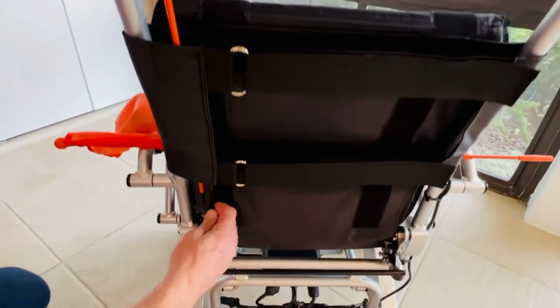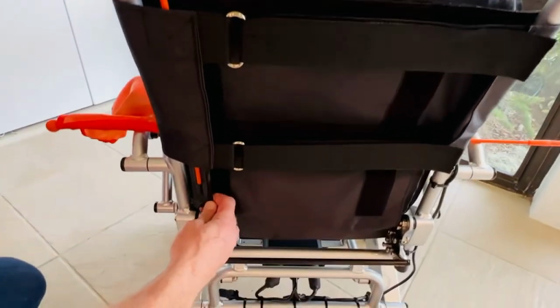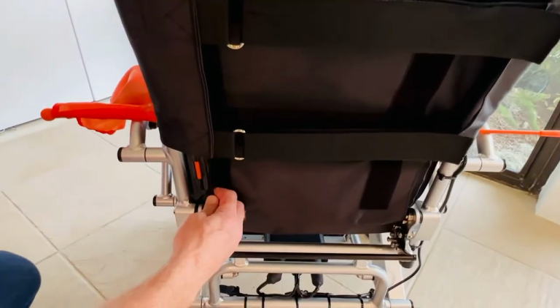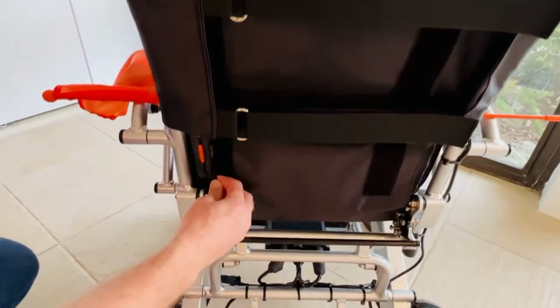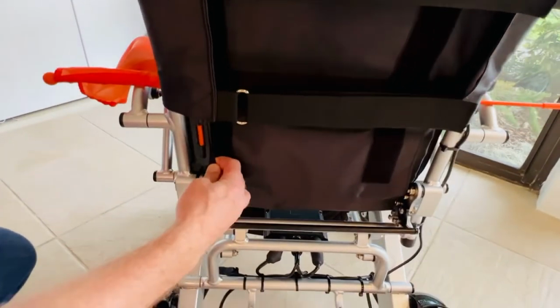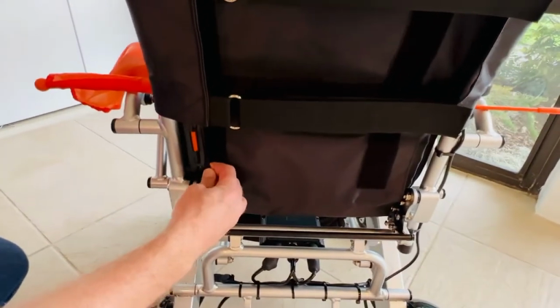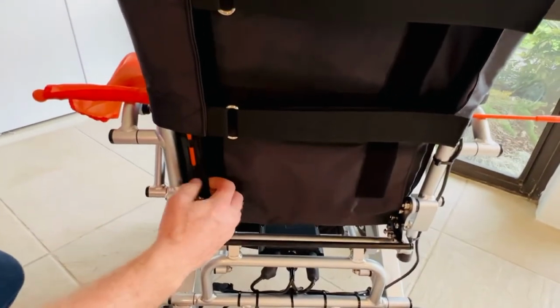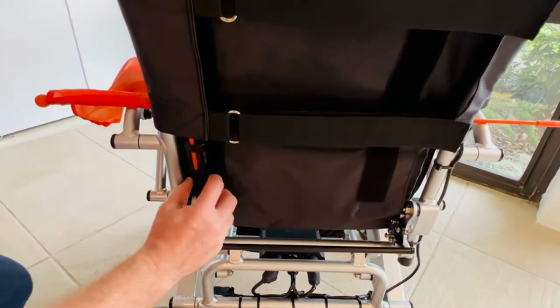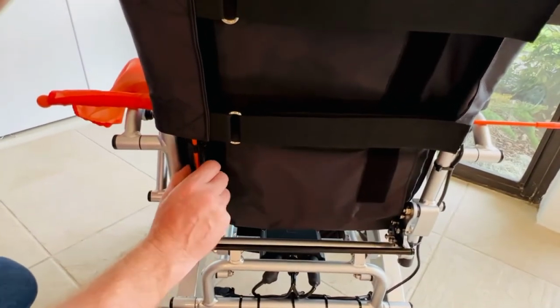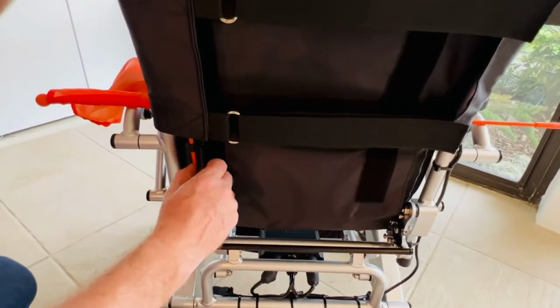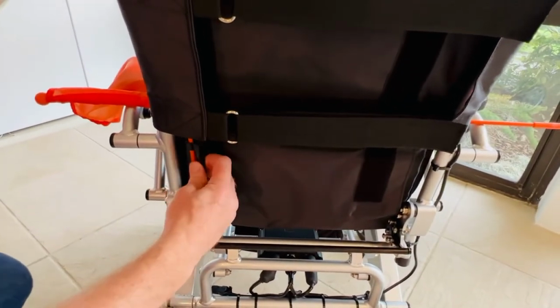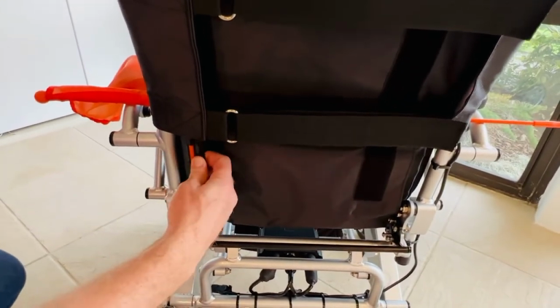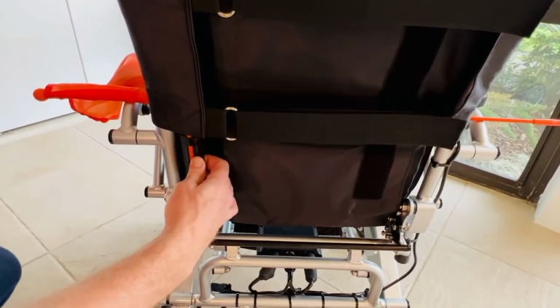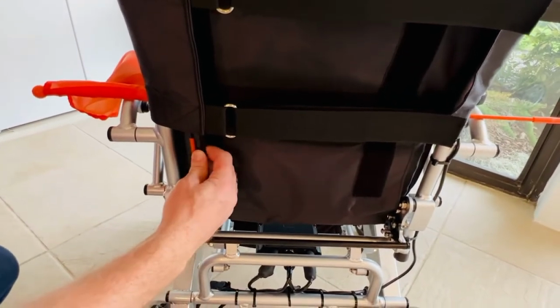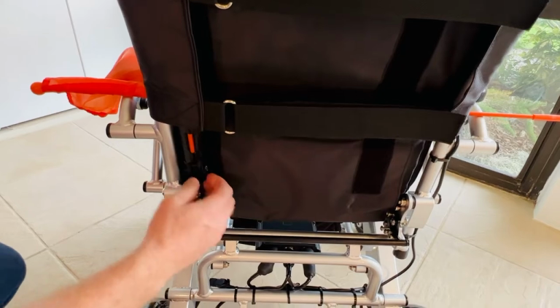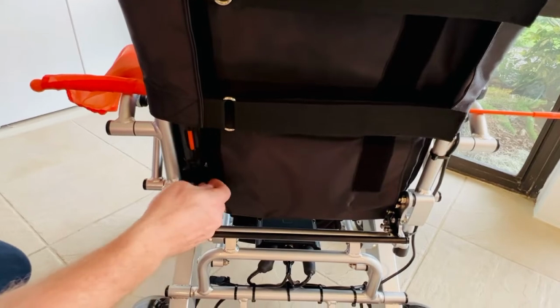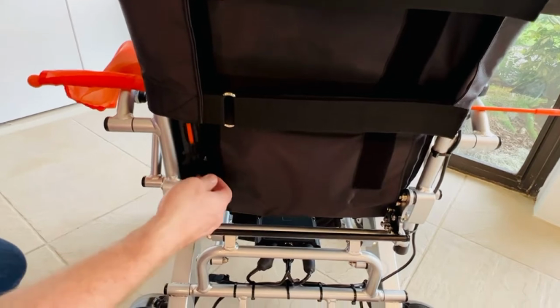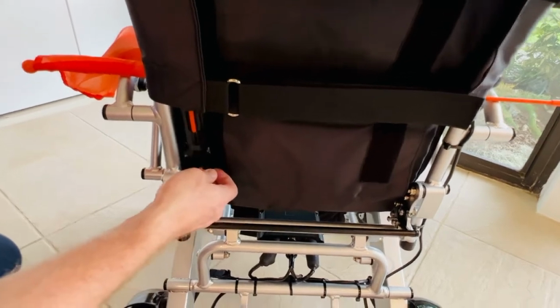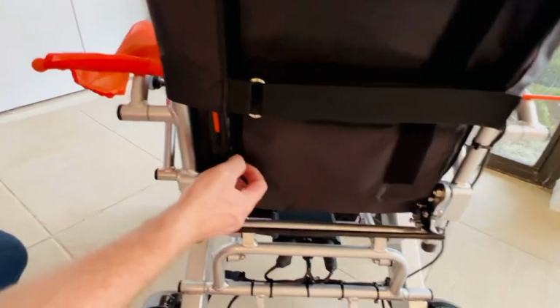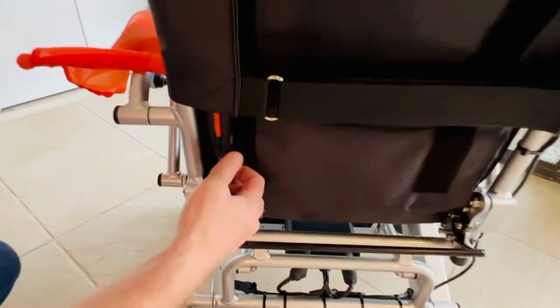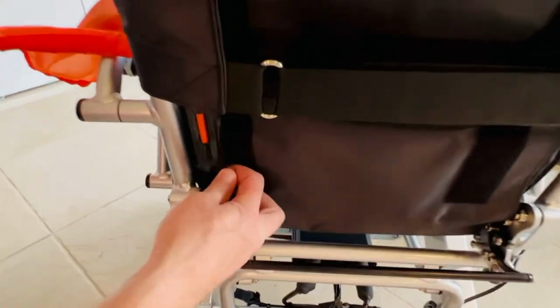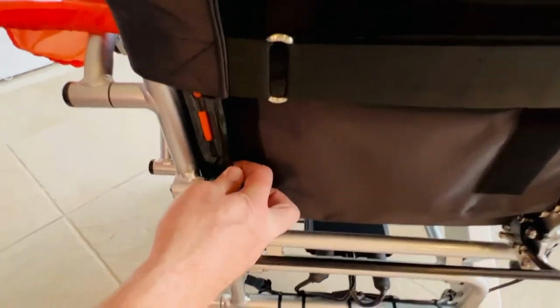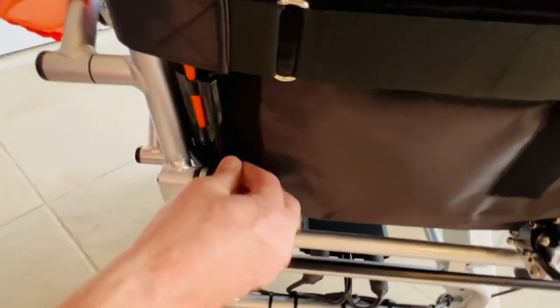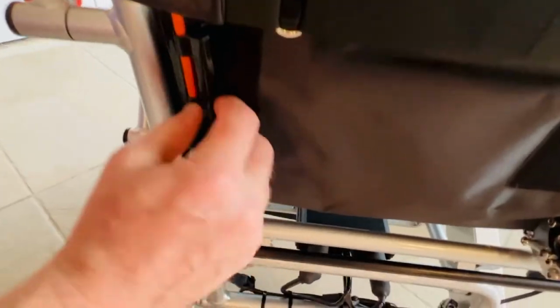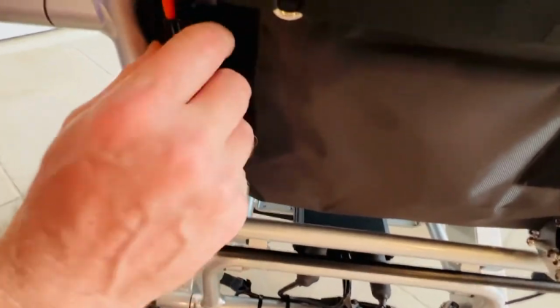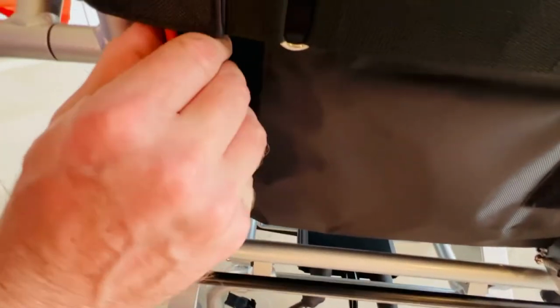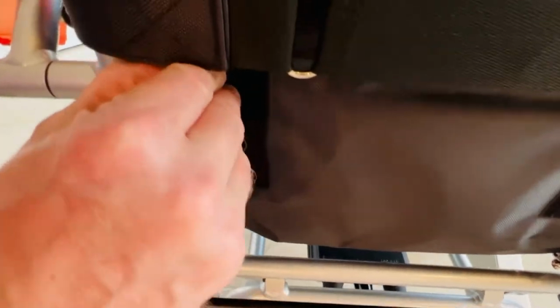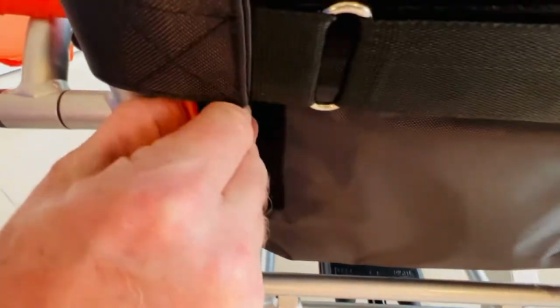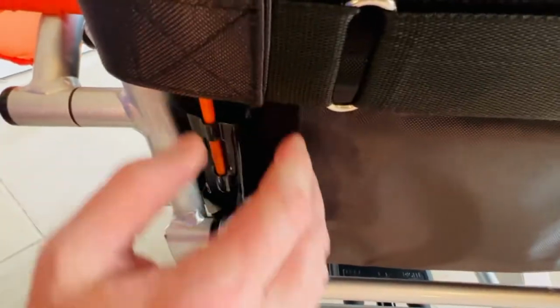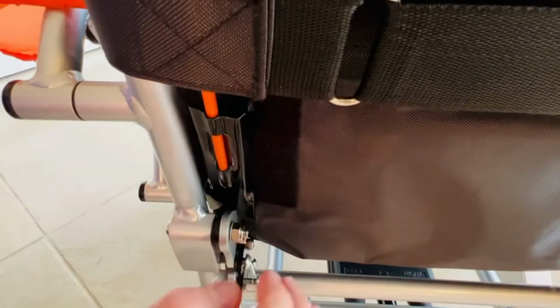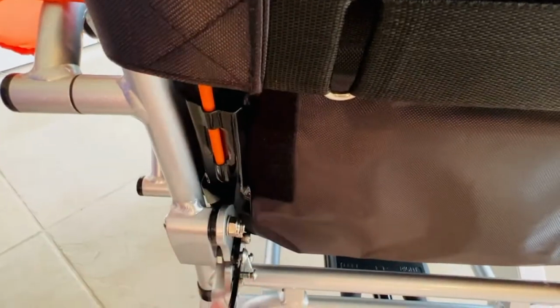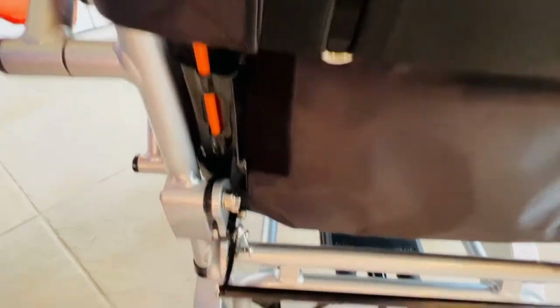I'm going to thread this directly through and you can see that this nodule just kind of hugs the chair itself.